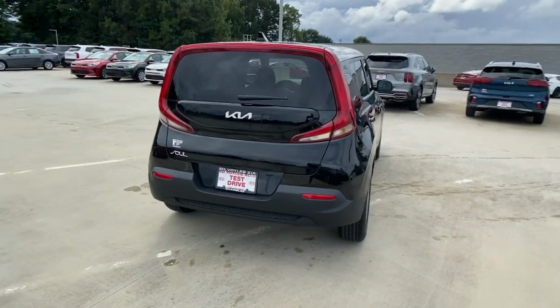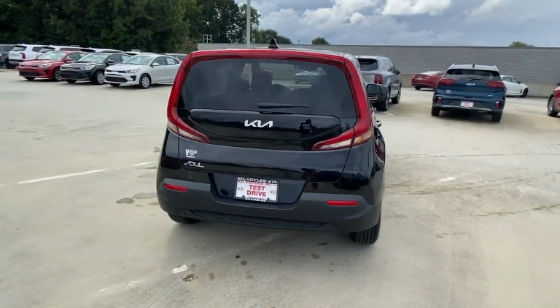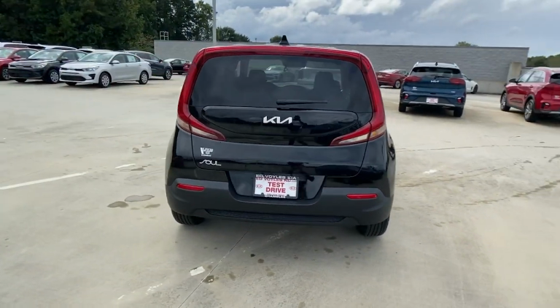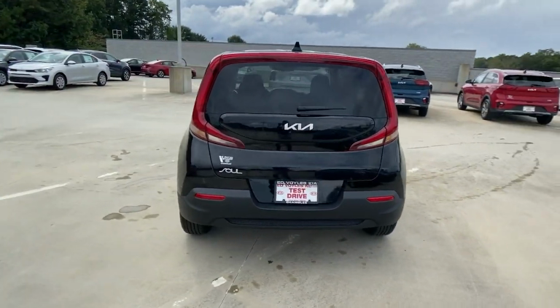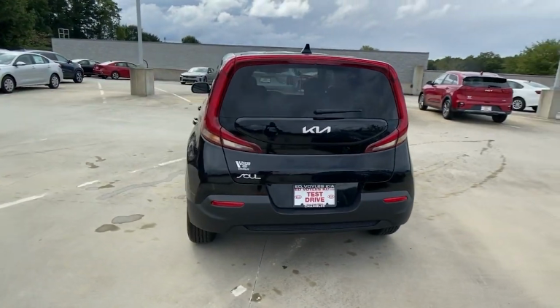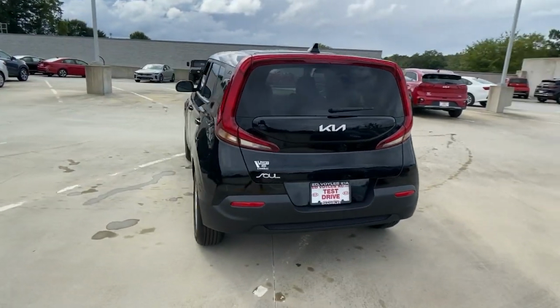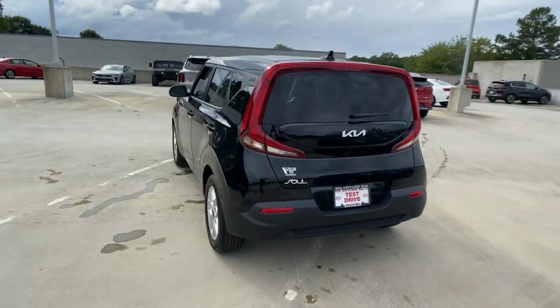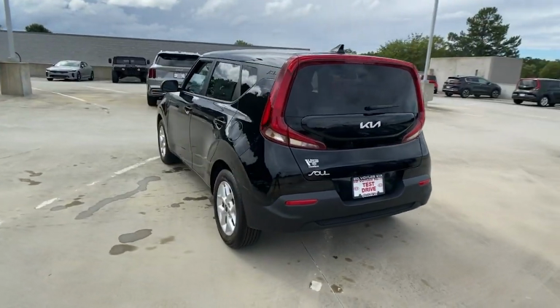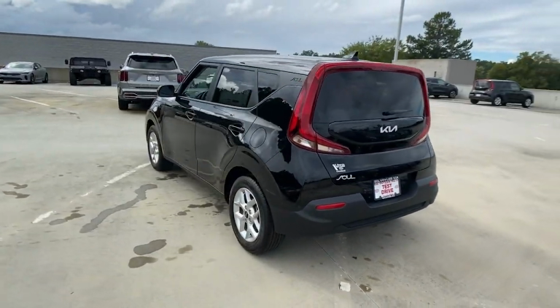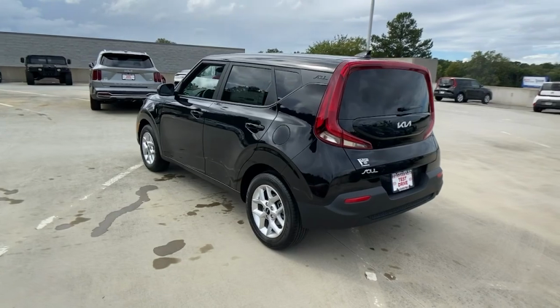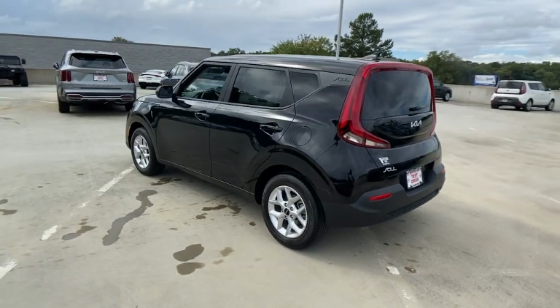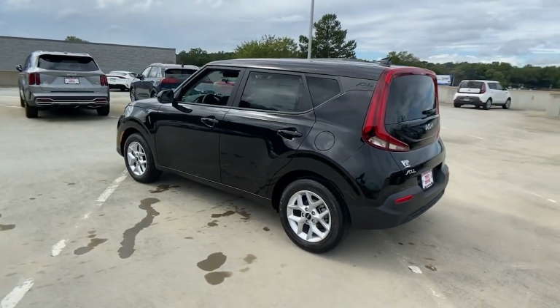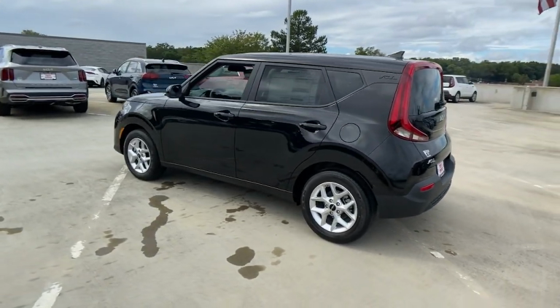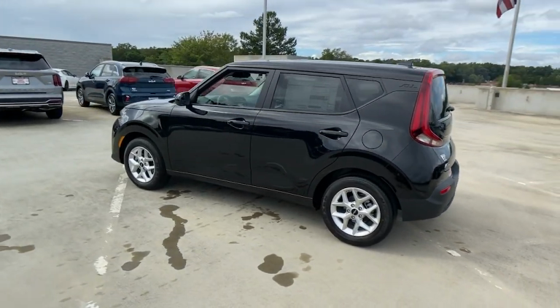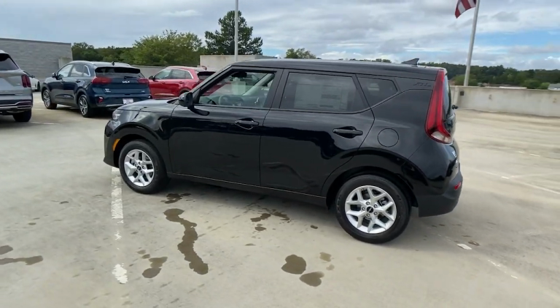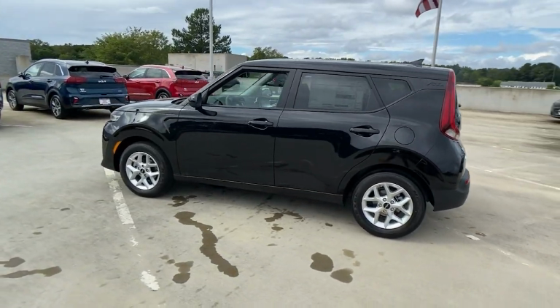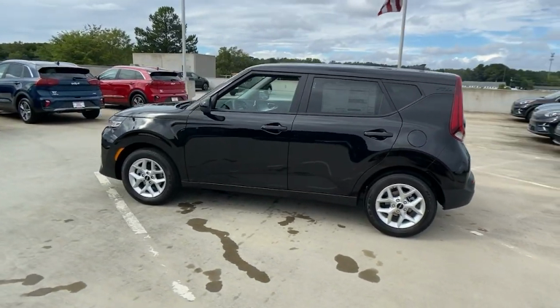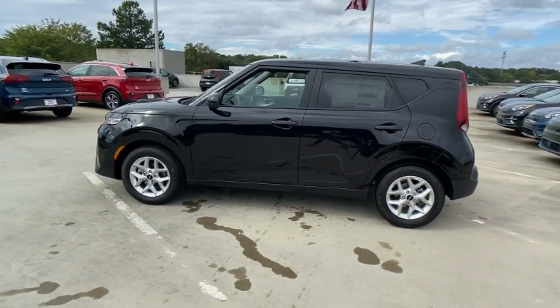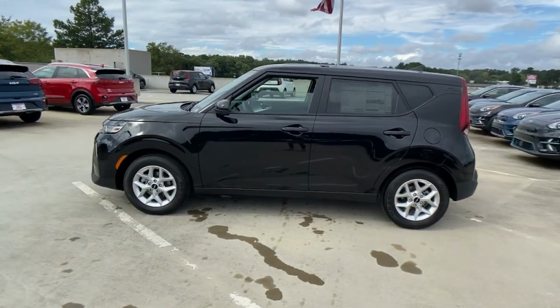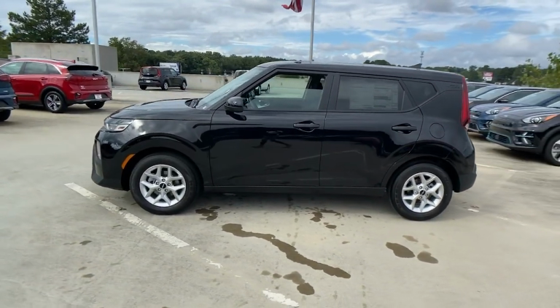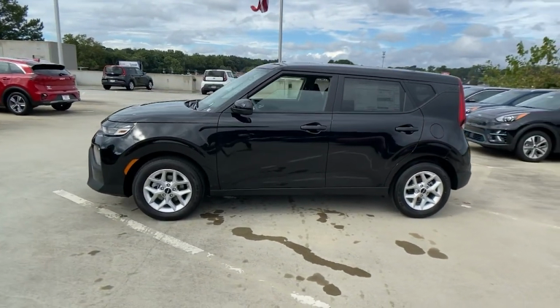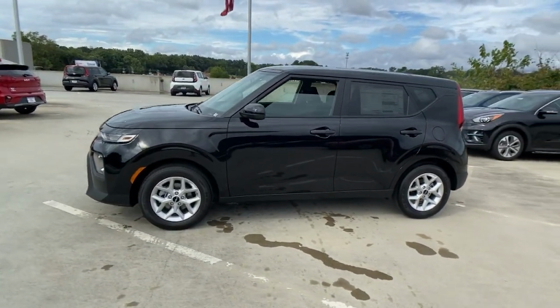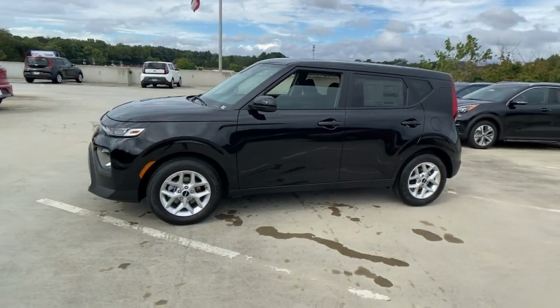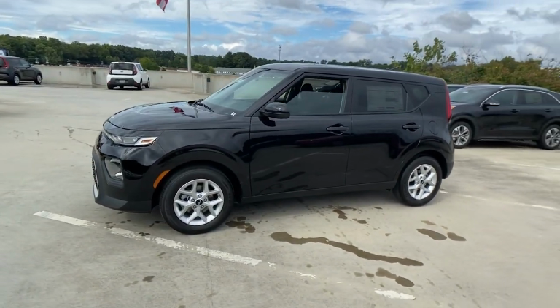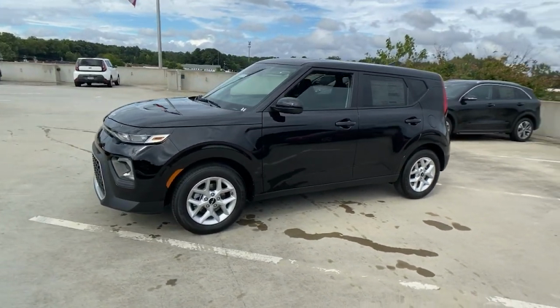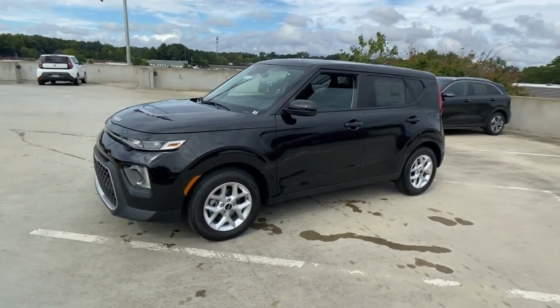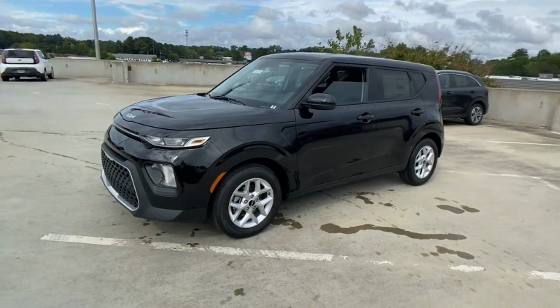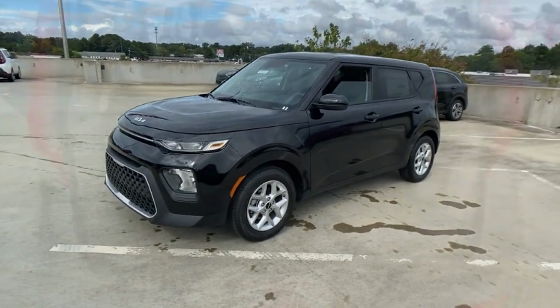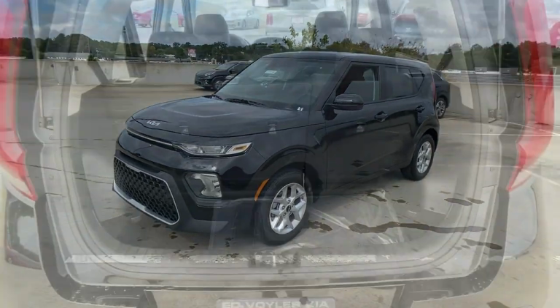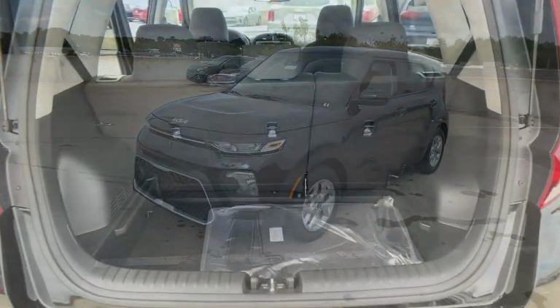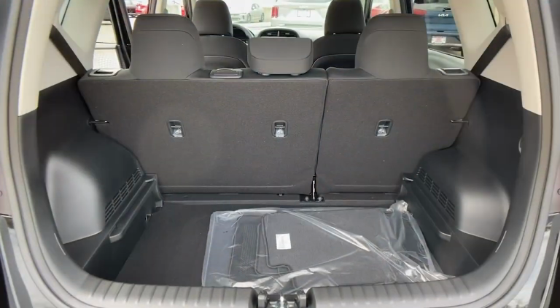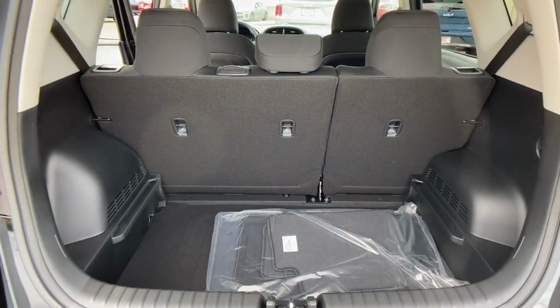With a super spacious interior that excels at hauling people and cargo, touchscreen infotainment, and a host of available options, you'll be poised for fun and adventure.